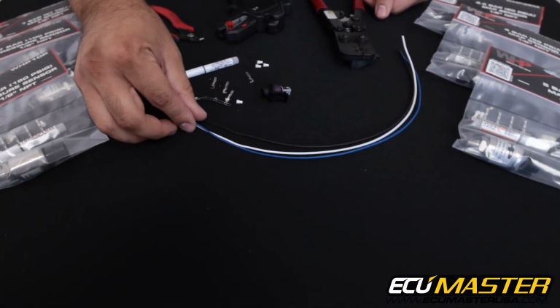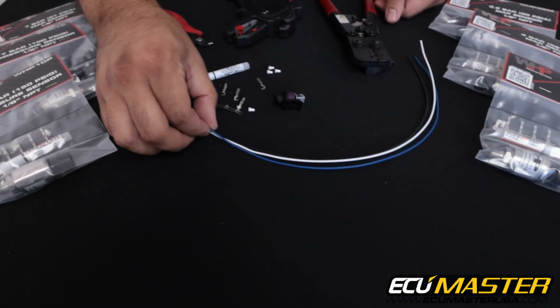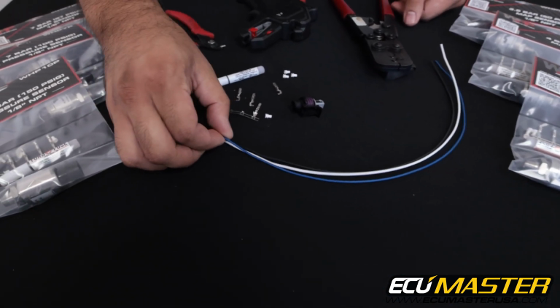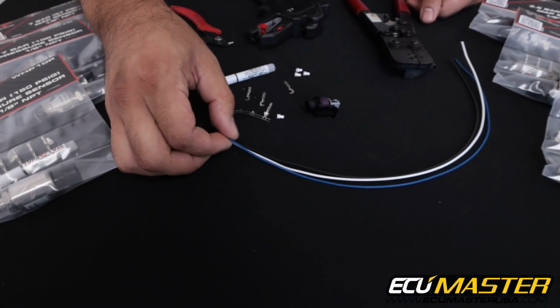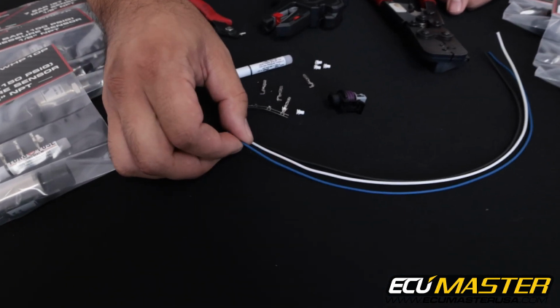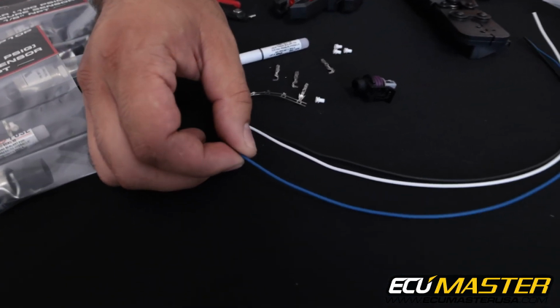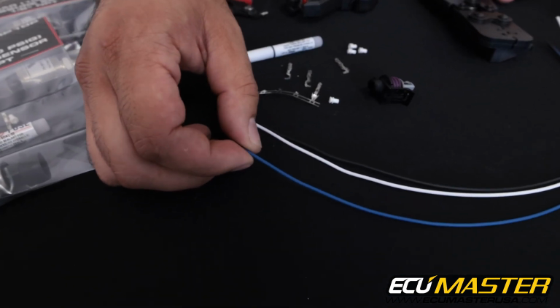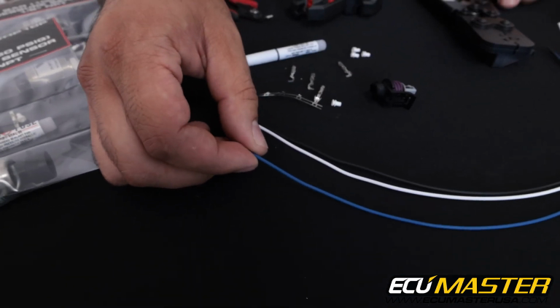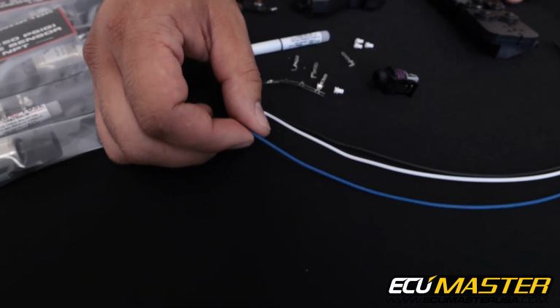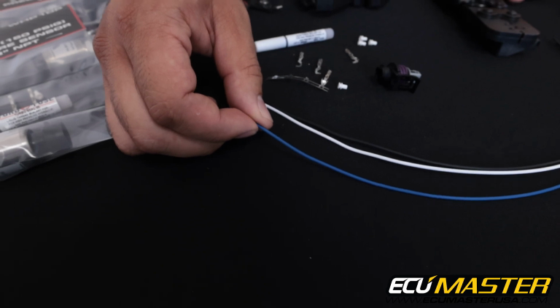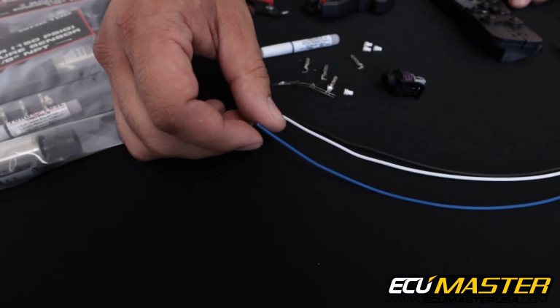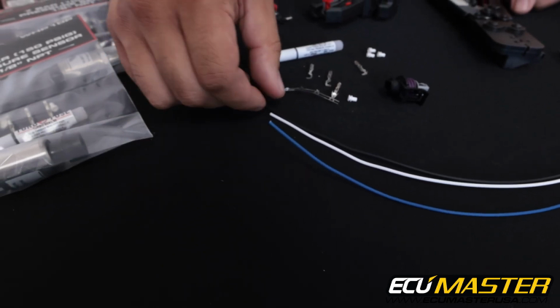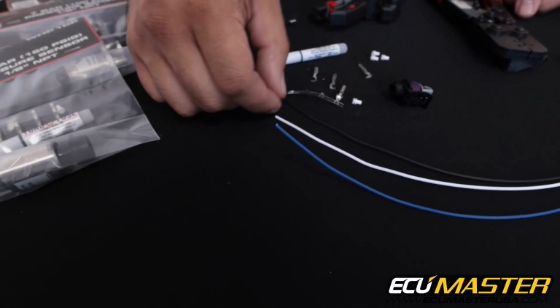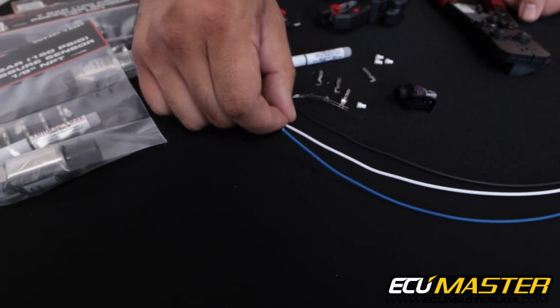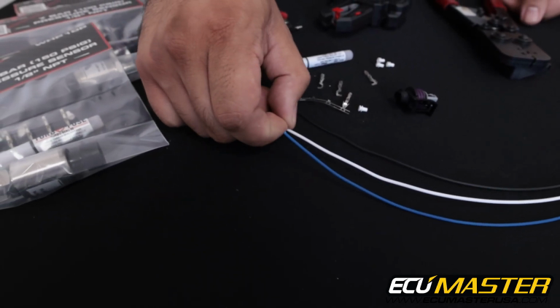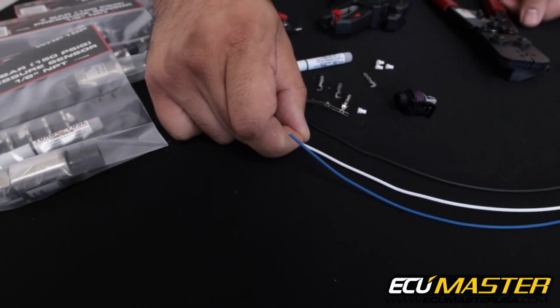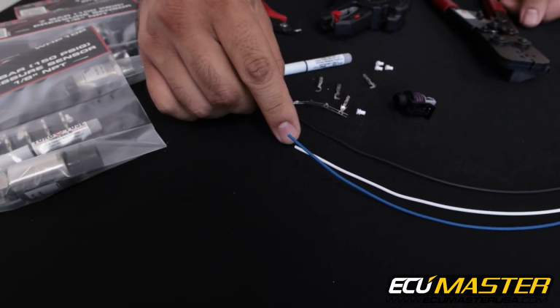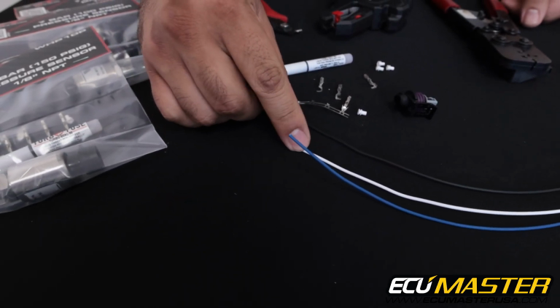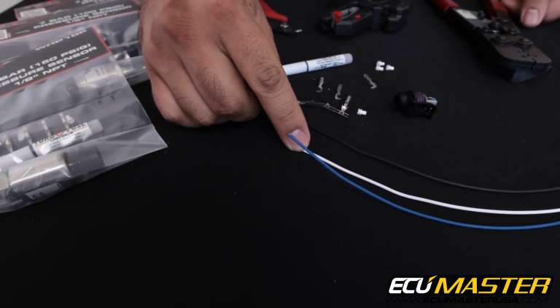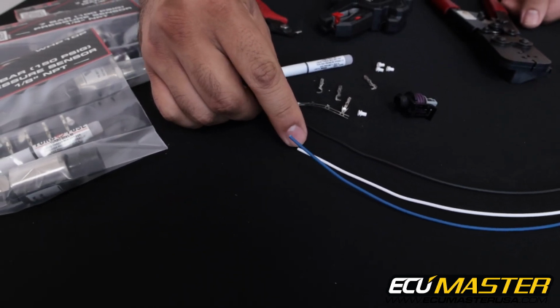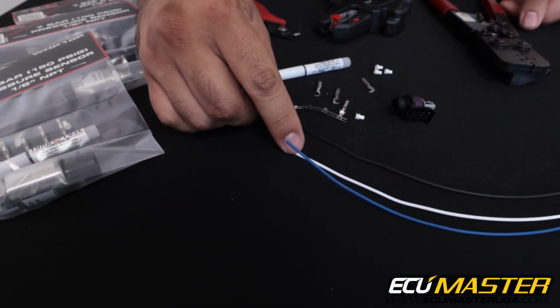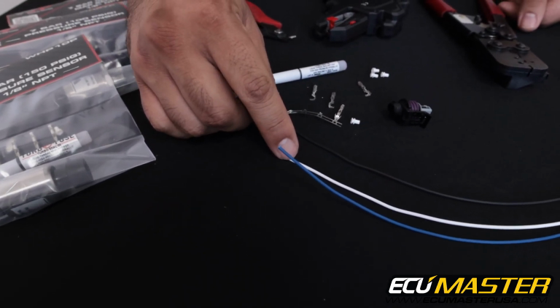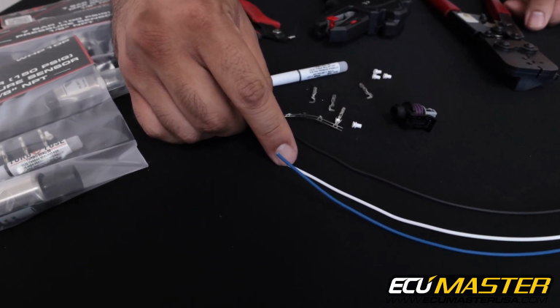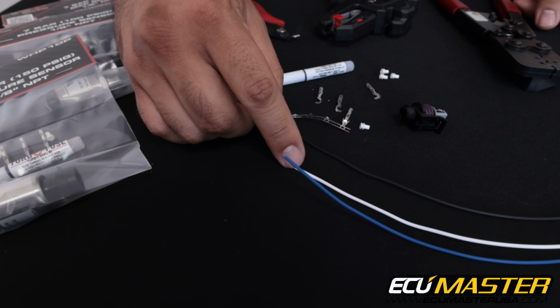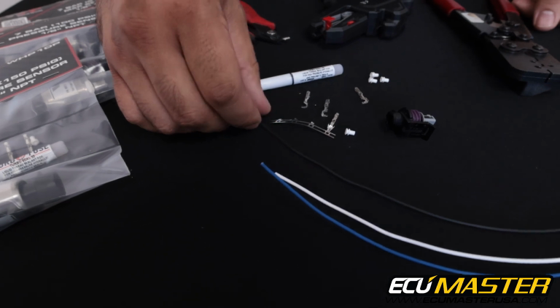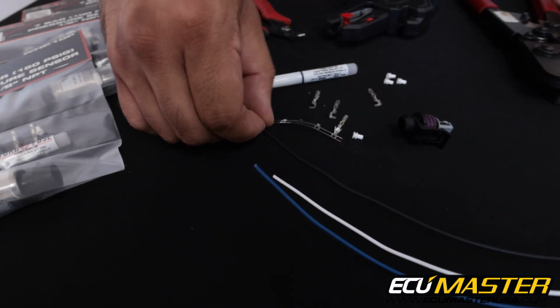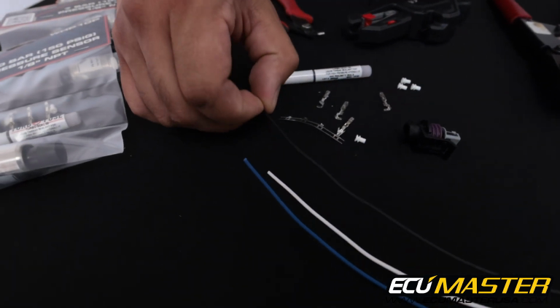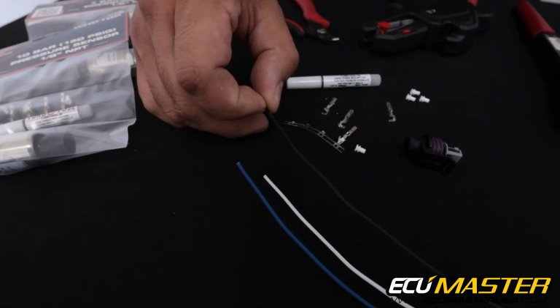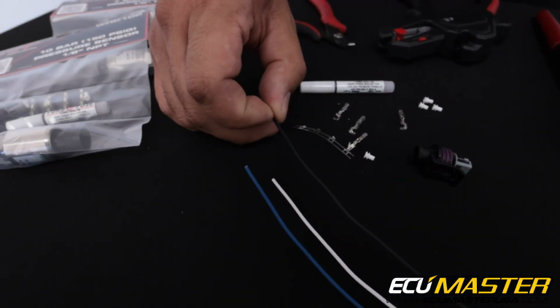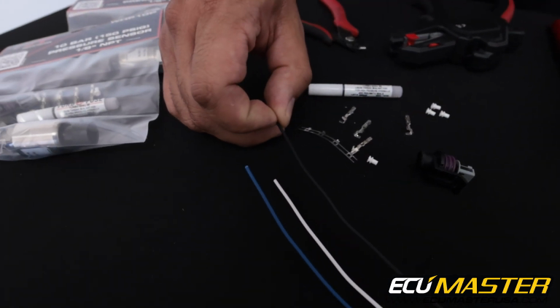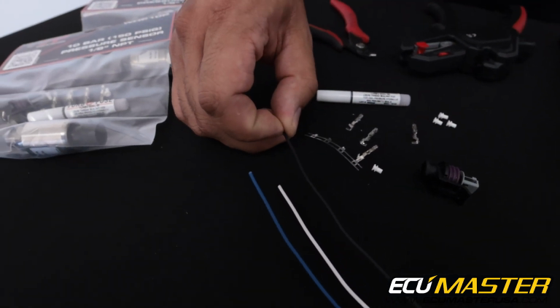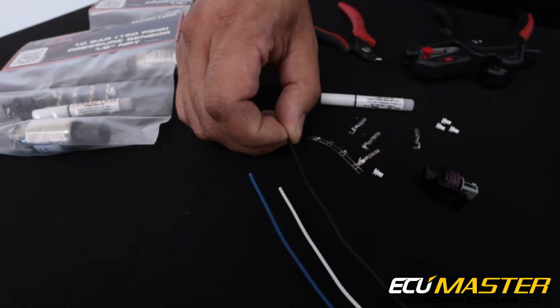For the wire color coding: we use blue for our 5 volt reference, white for the sensor signal that goes to the analog input of the EMU, and black for sensor ground.